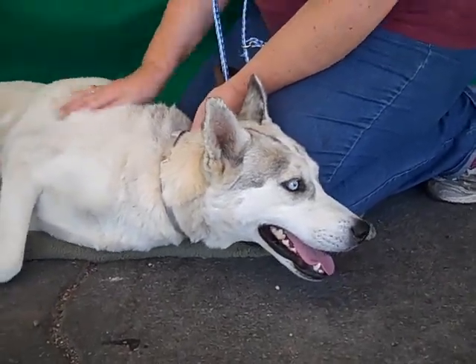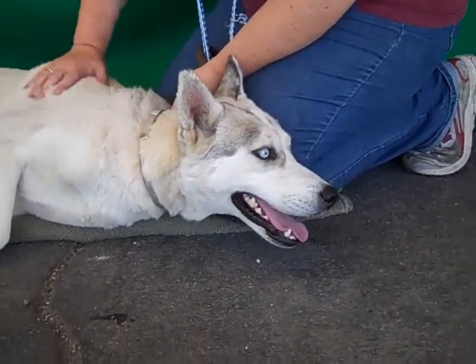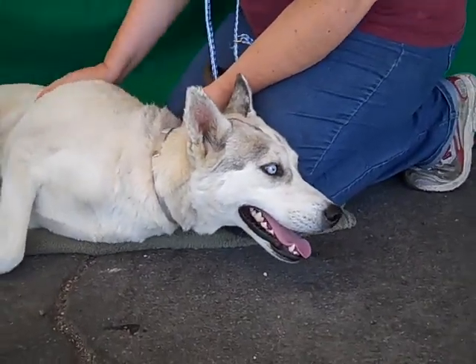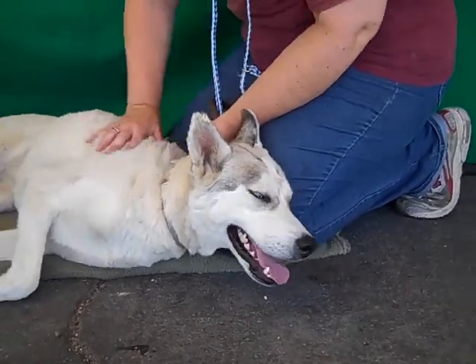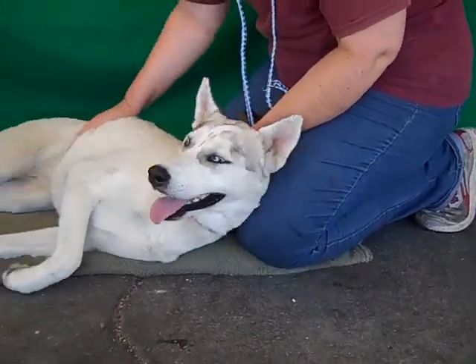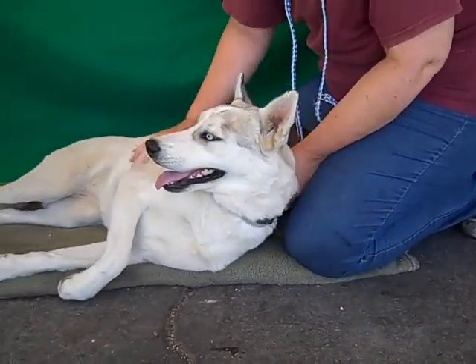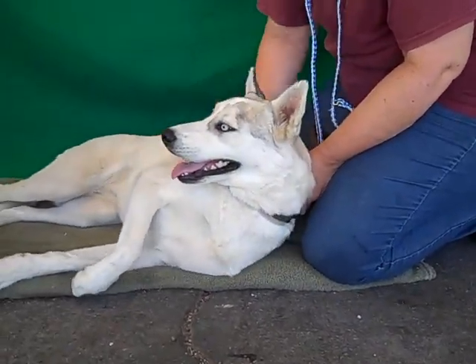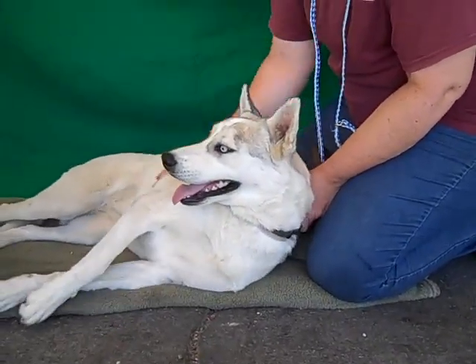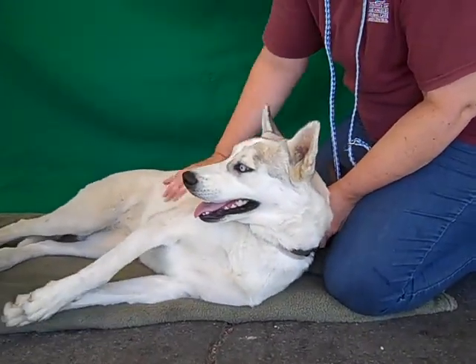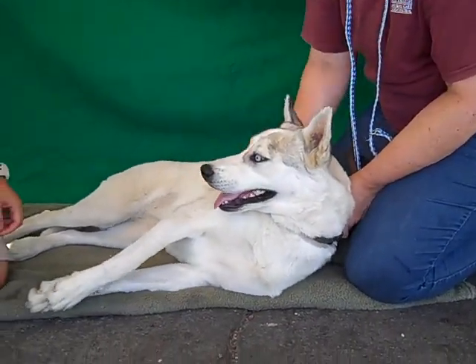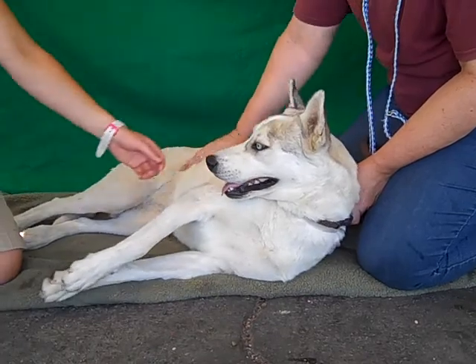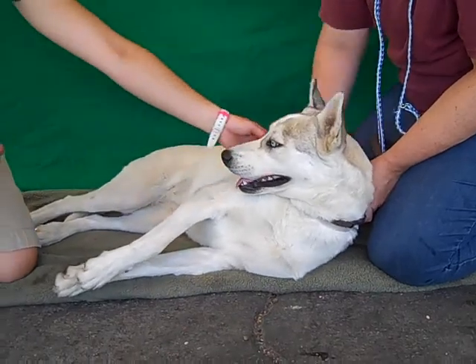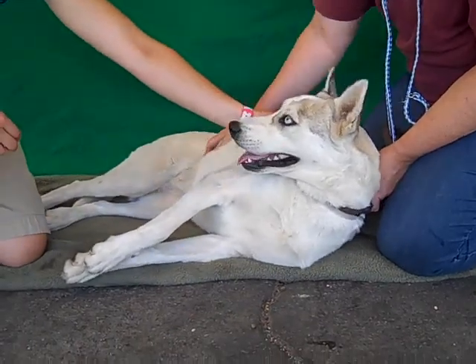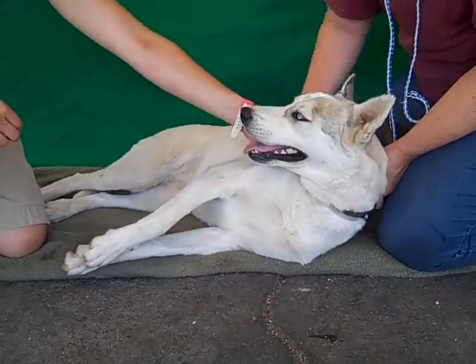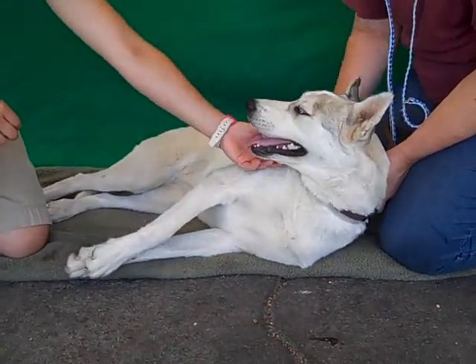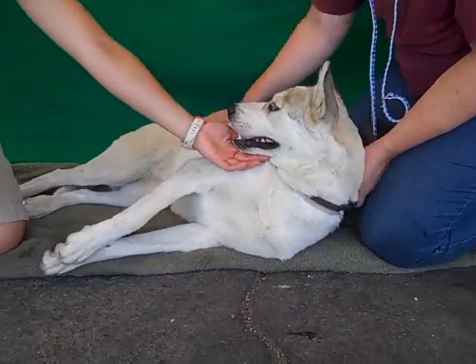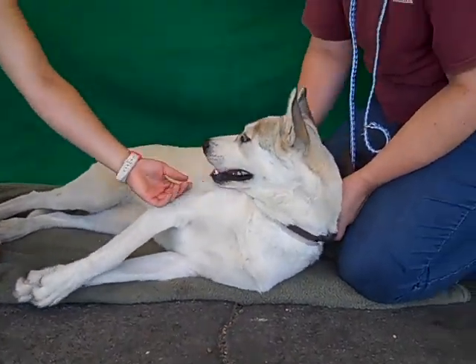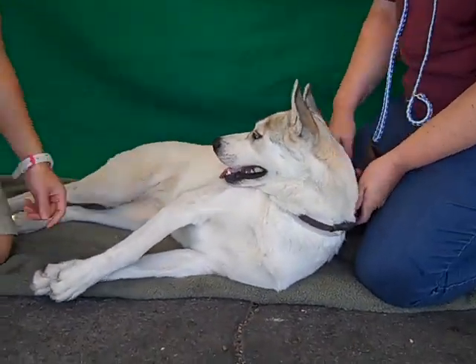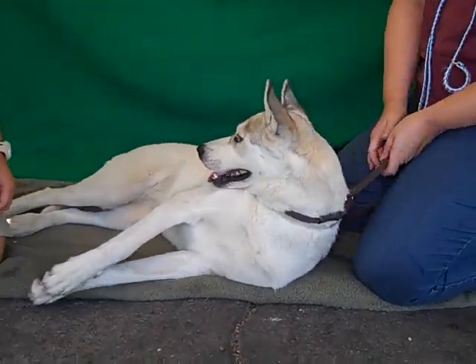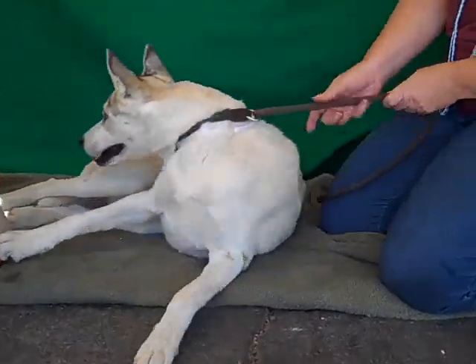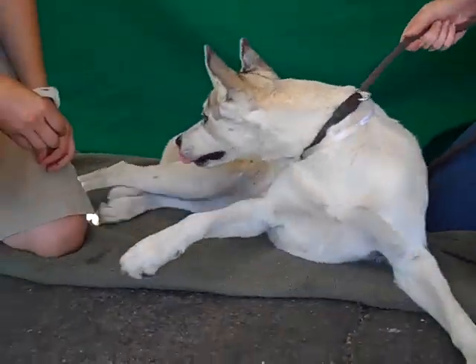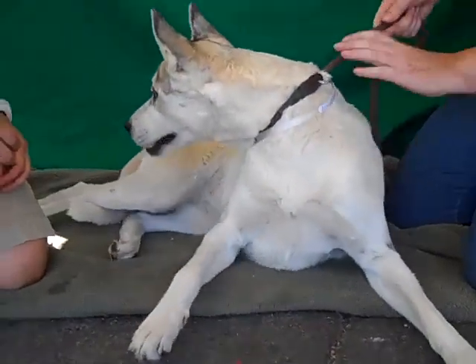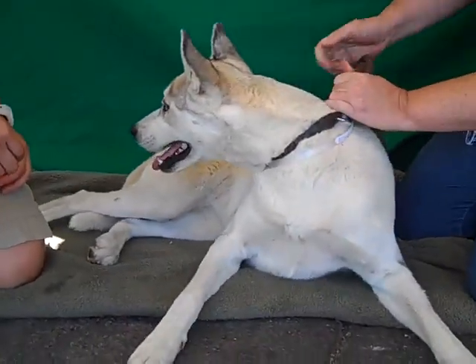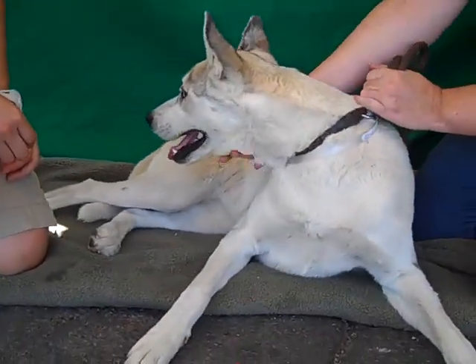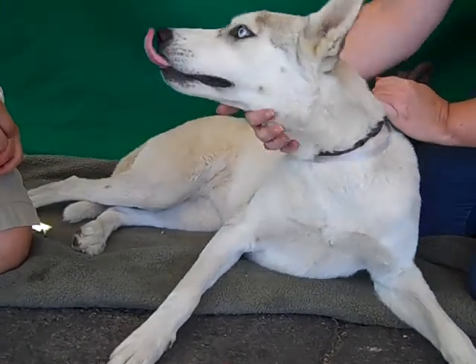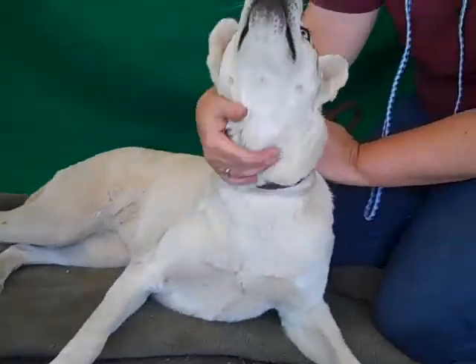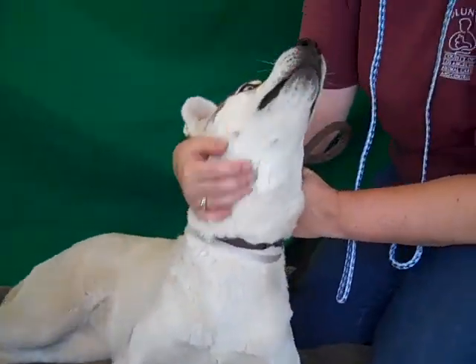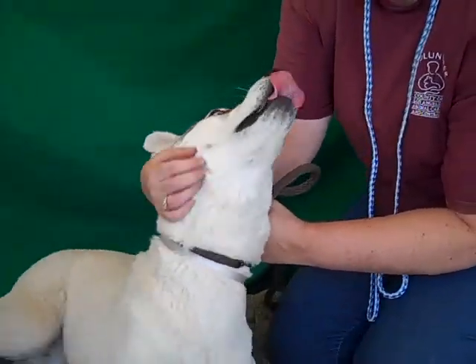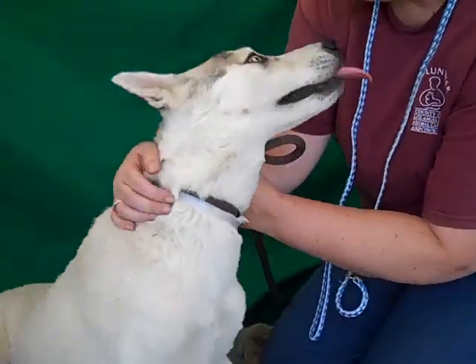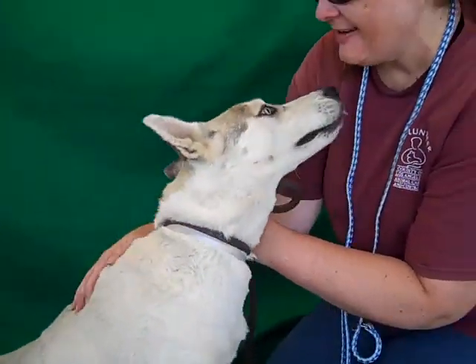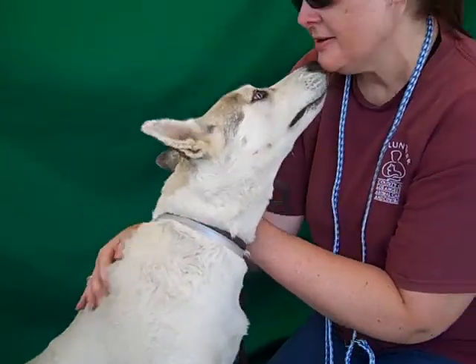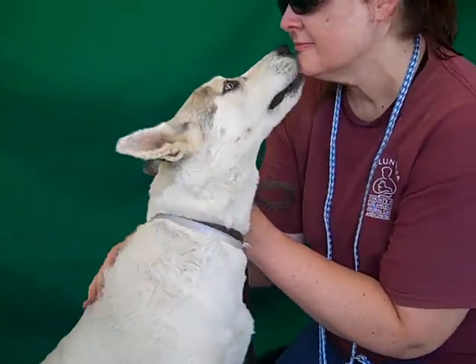She'll need someone to really exercise her and get some of that energy out. She's a beautiful dog. She only weighs 50 pounds and she's probably topped out — maybe a couple more. But she's friendly.